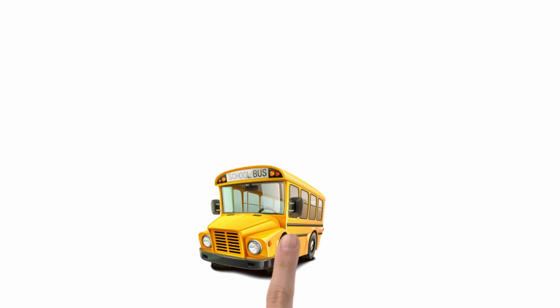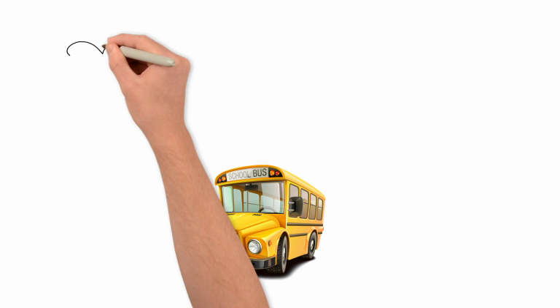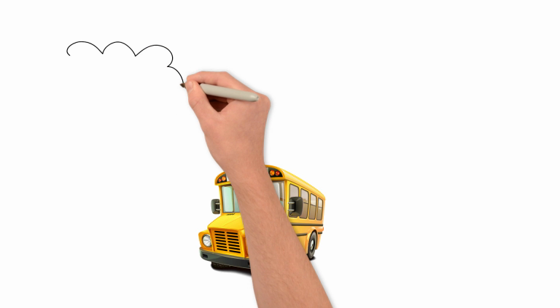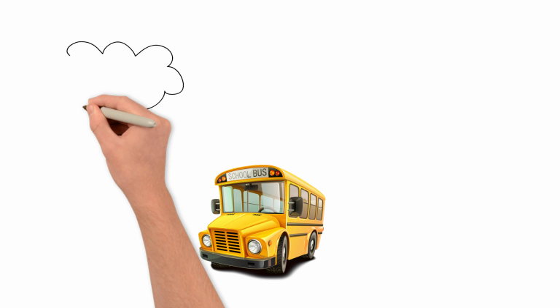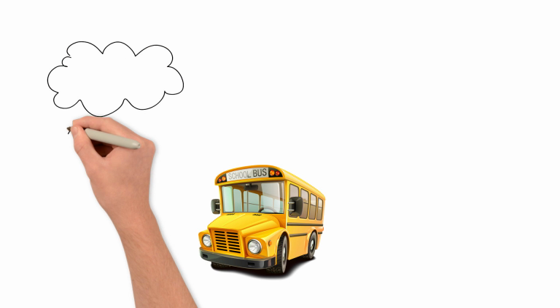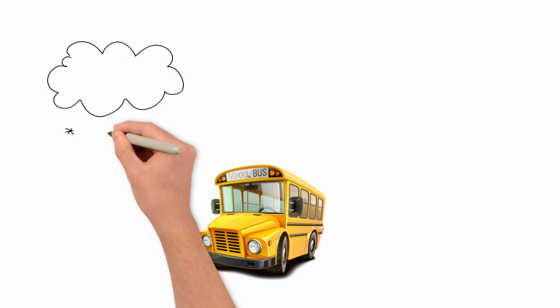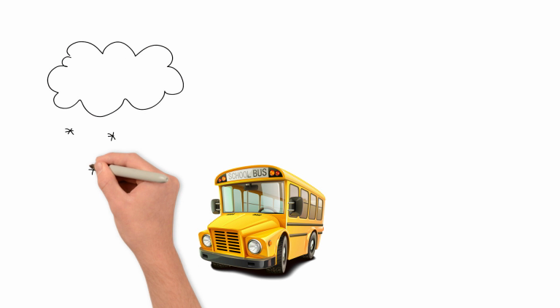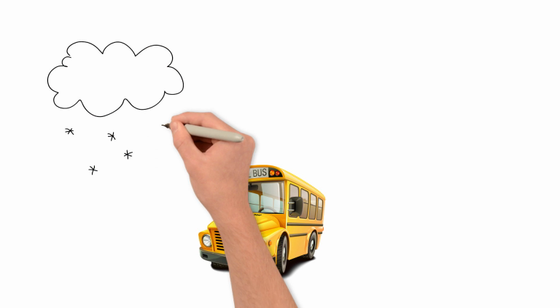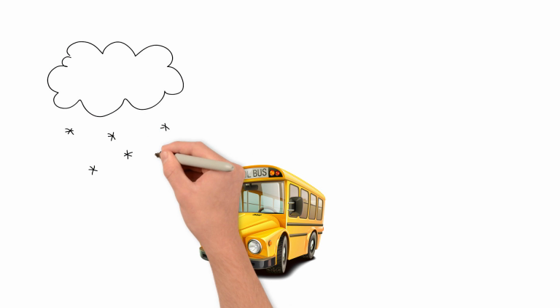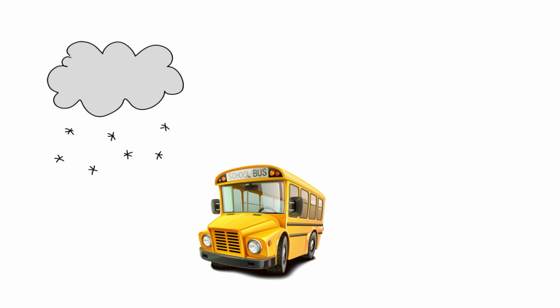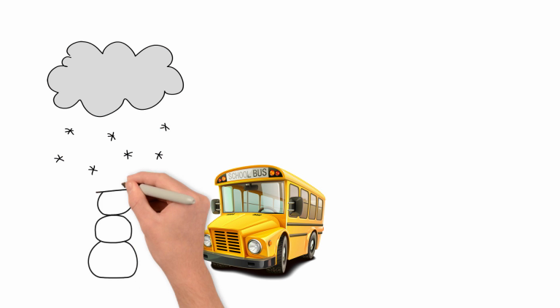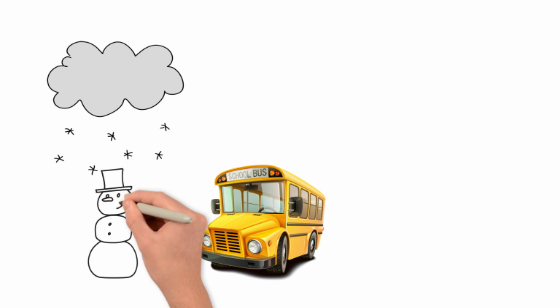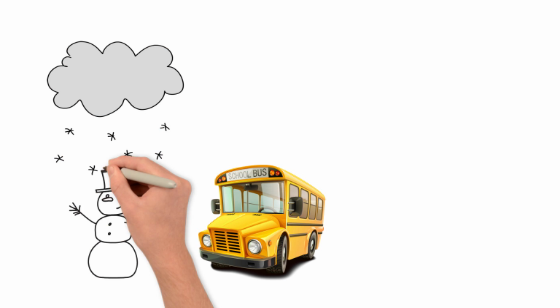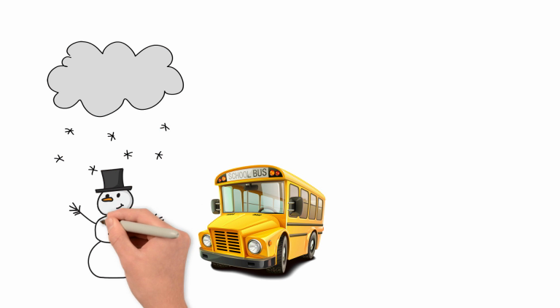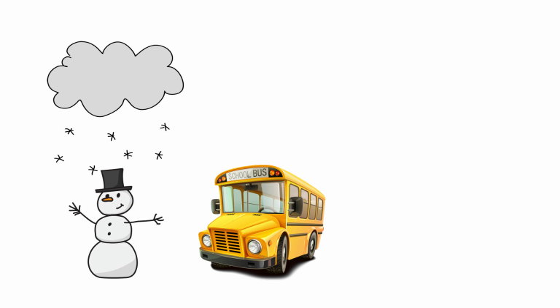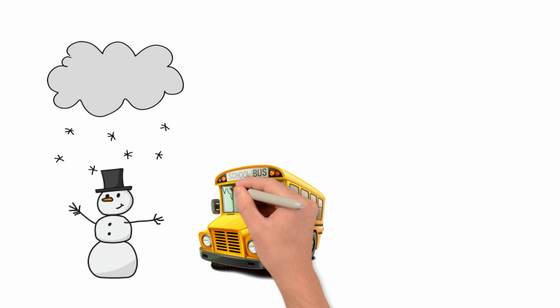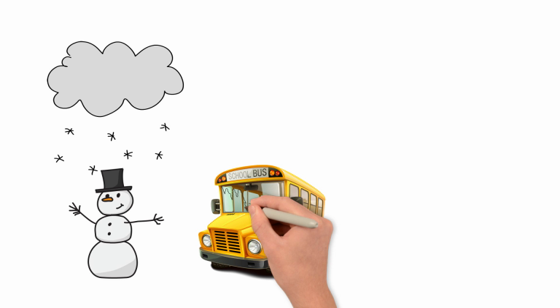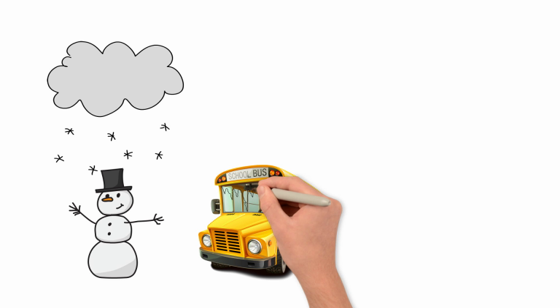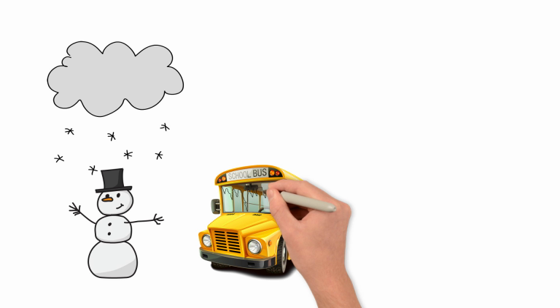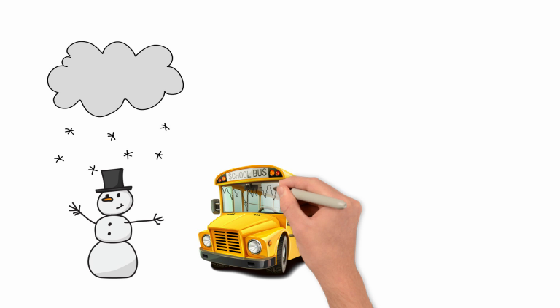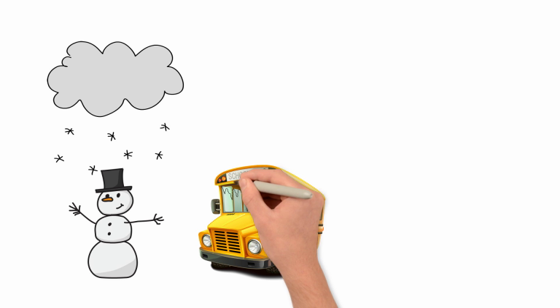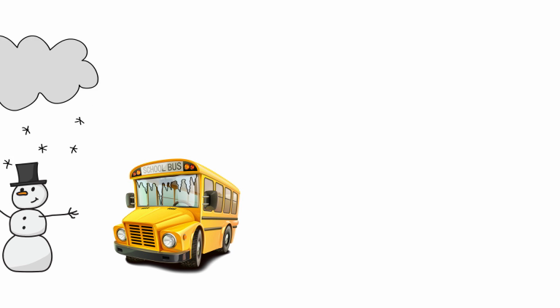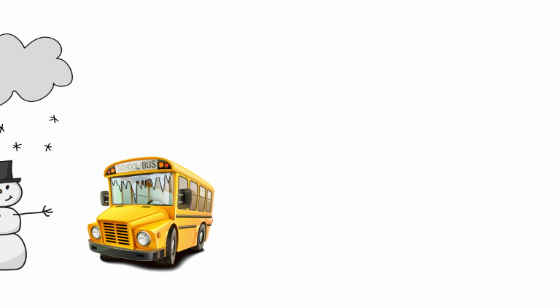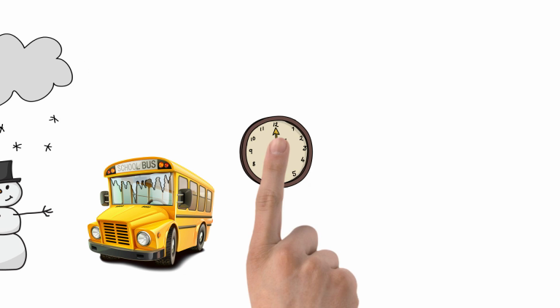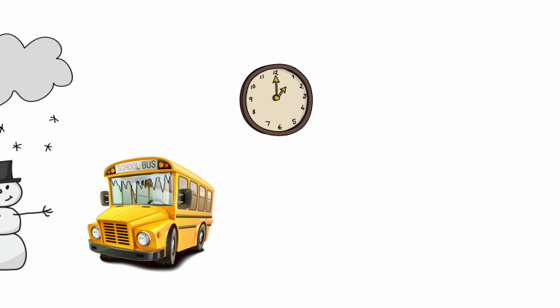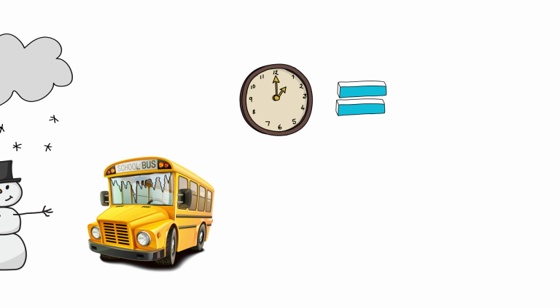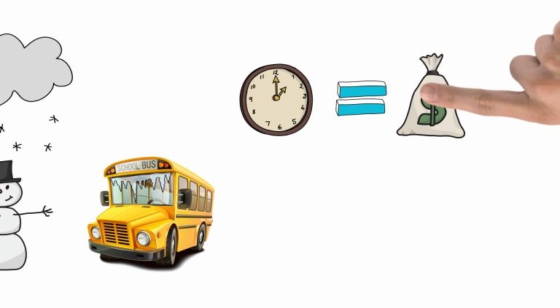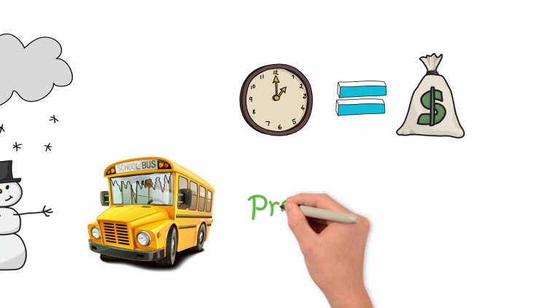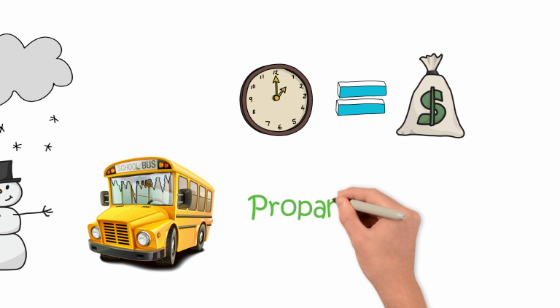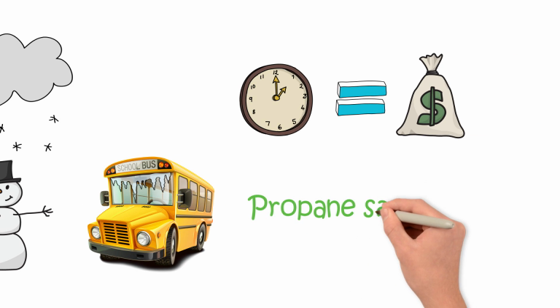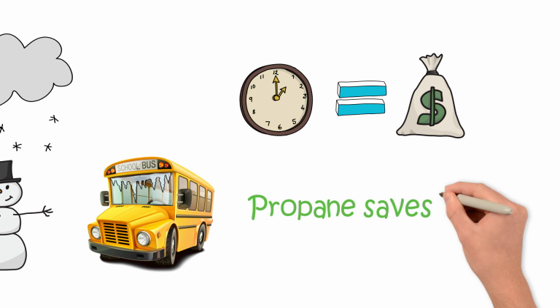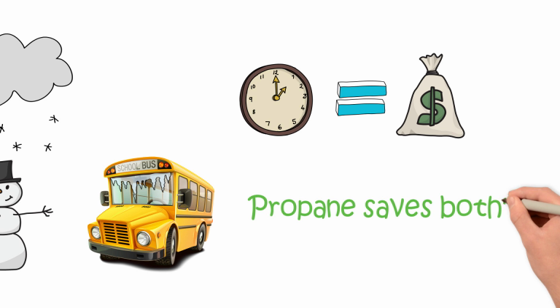Another benefit is that propane engines don't need to be preheated in the winter. This reduces engine idling and the costly time associated with it. Time is money, and propane saves both.